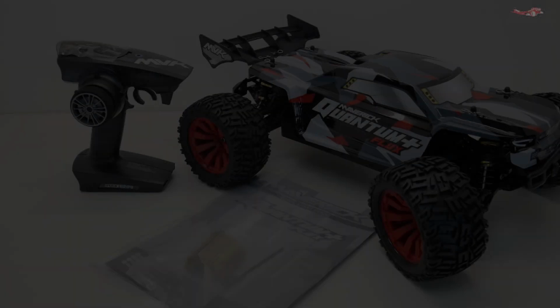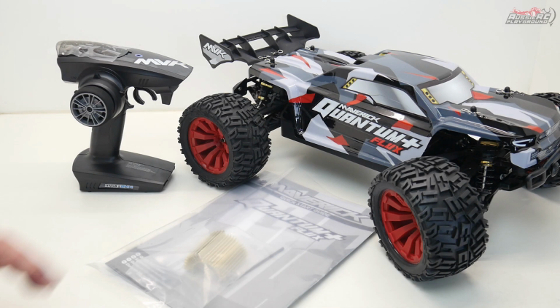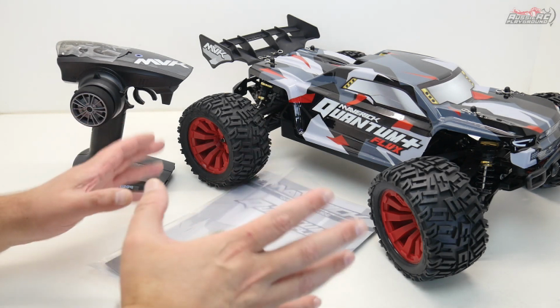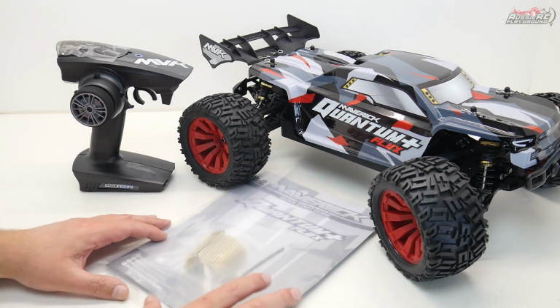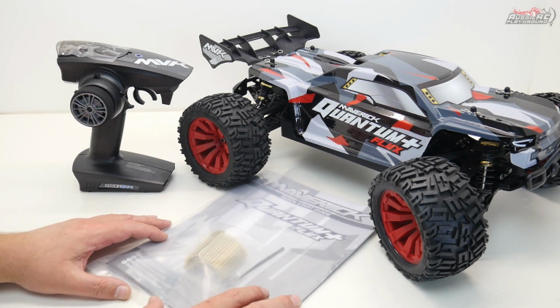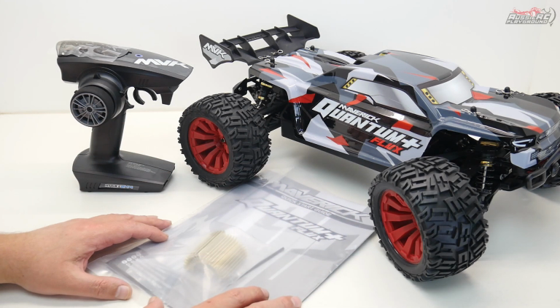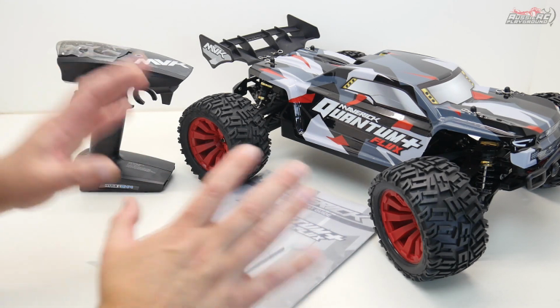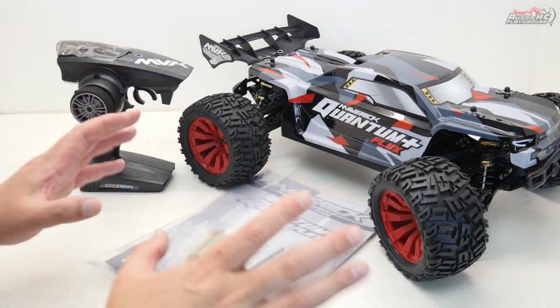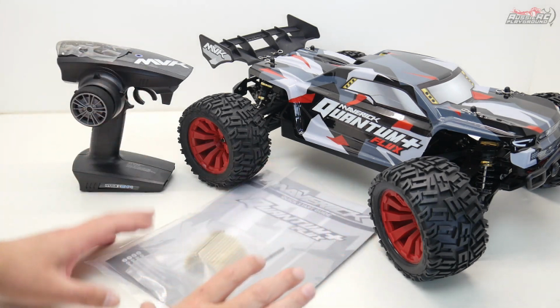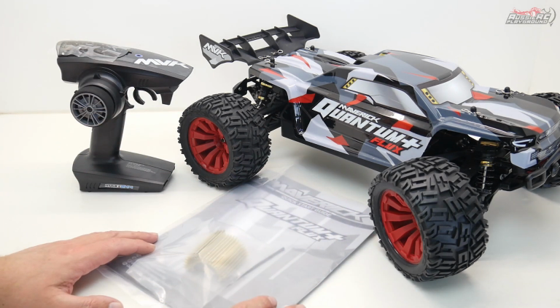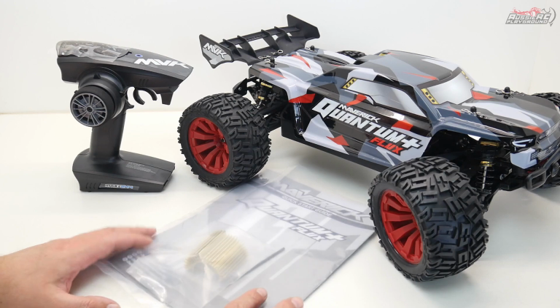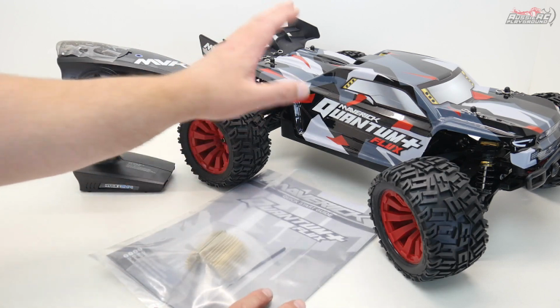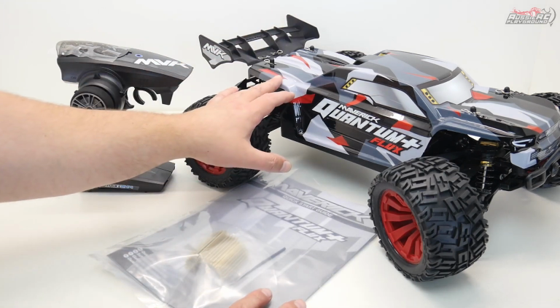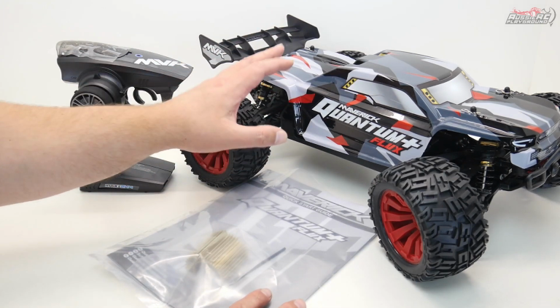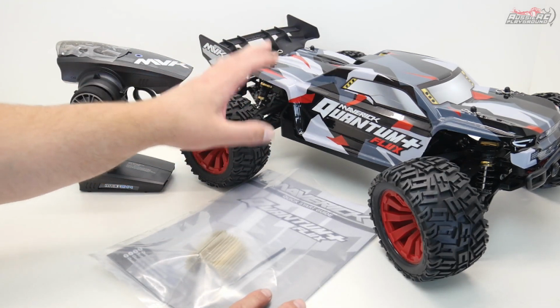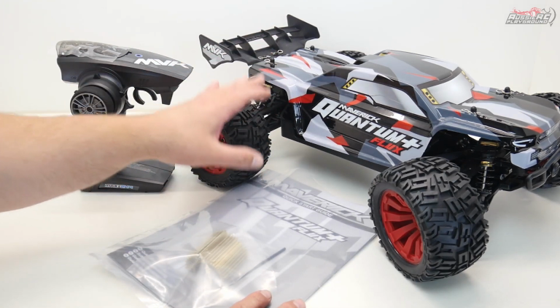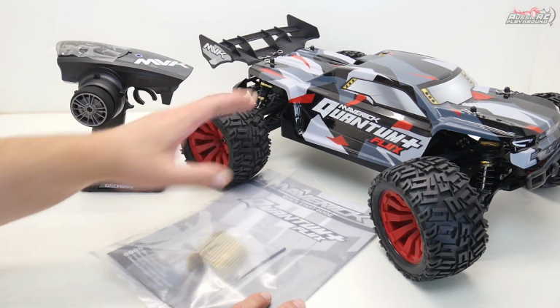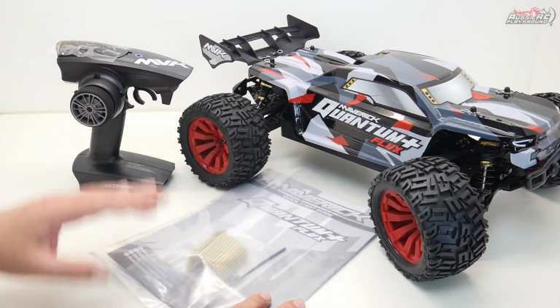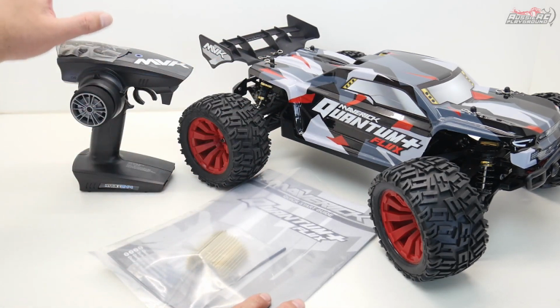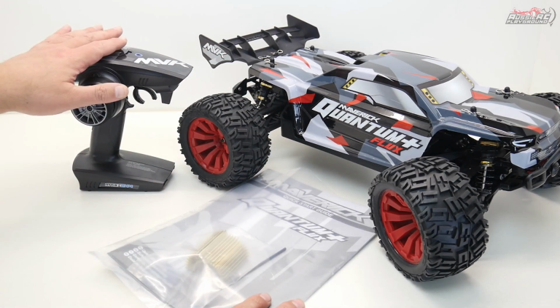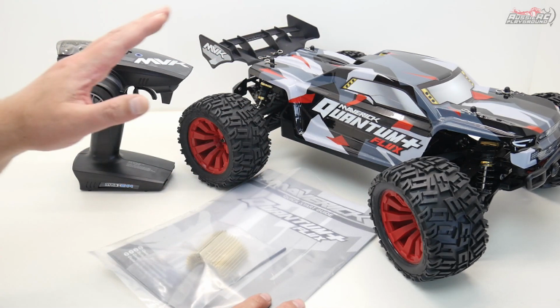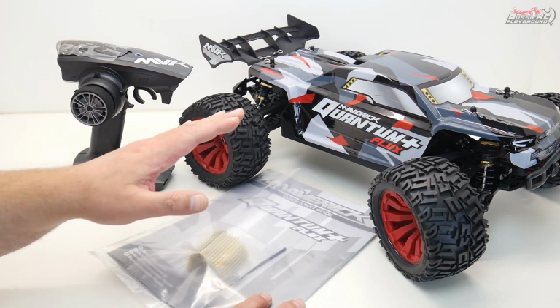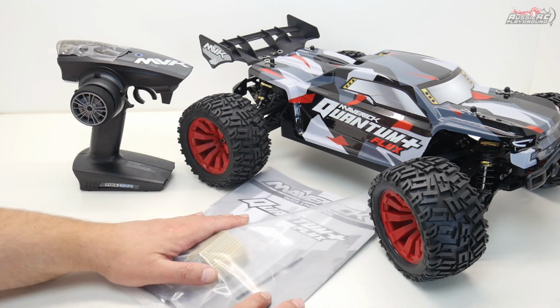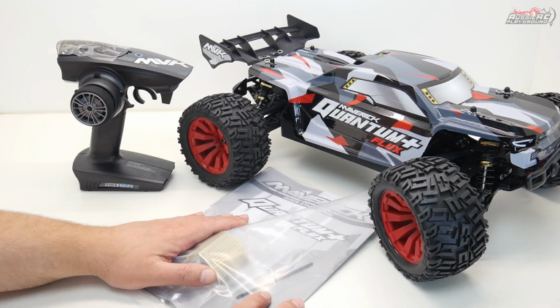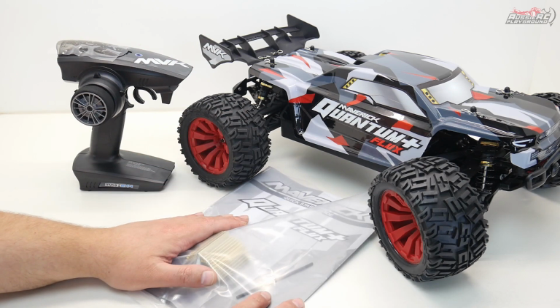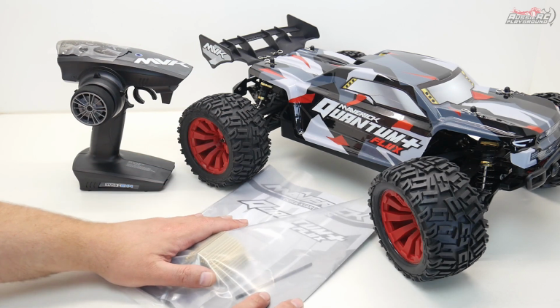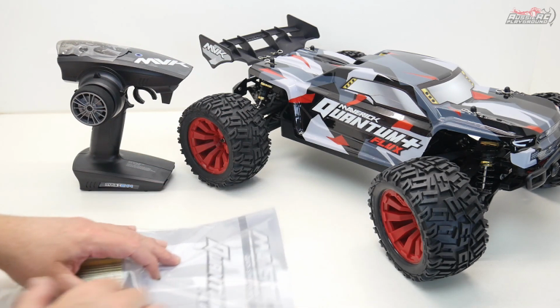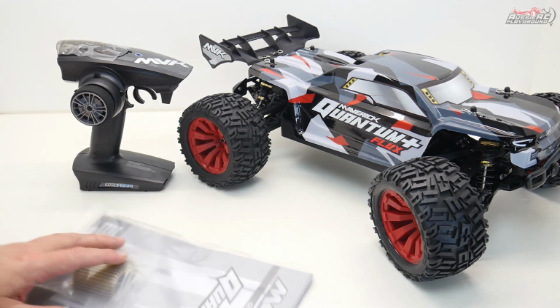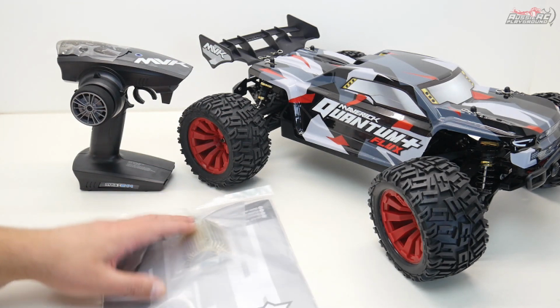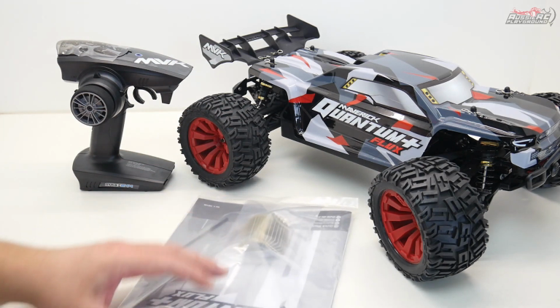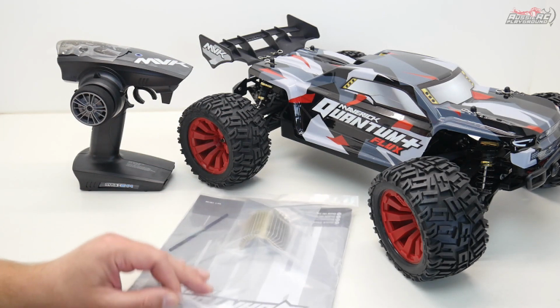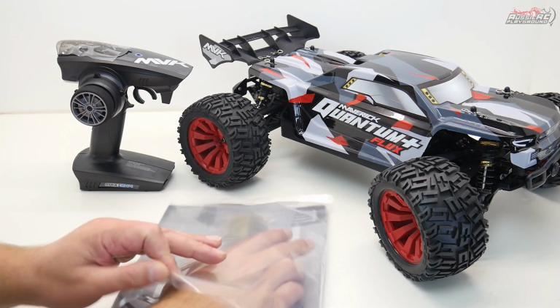Everything is out of the box and this is all you get when you unbox one of these. You get the car itself, which is fully assembled and ready to go, you get the radio, and you get a very basic instruction manual and a couple of other bits which we'll go through right now.